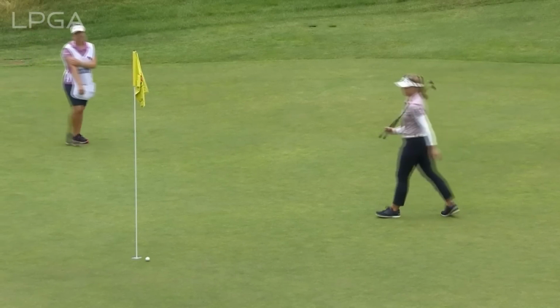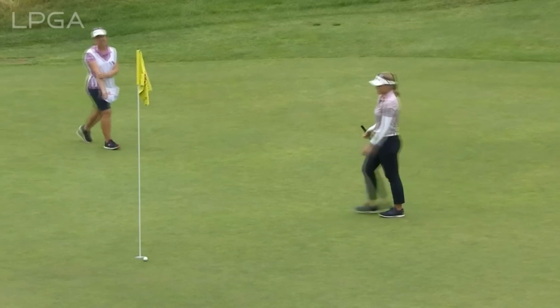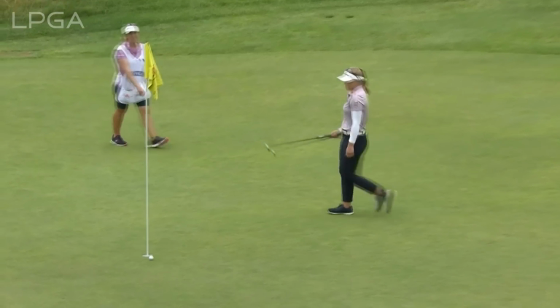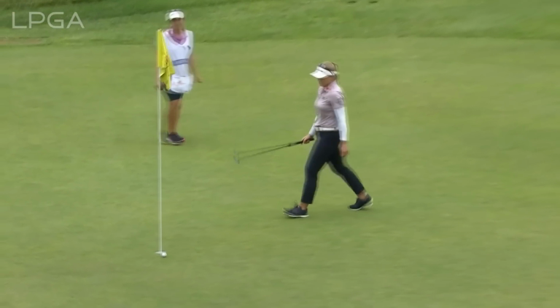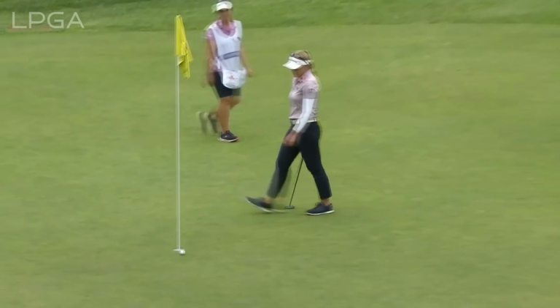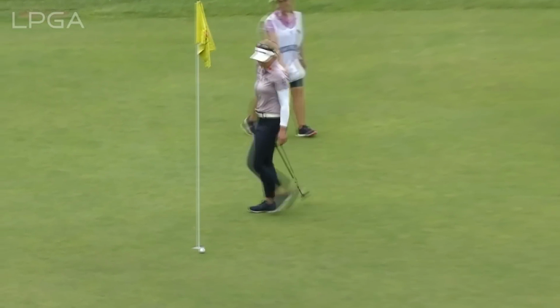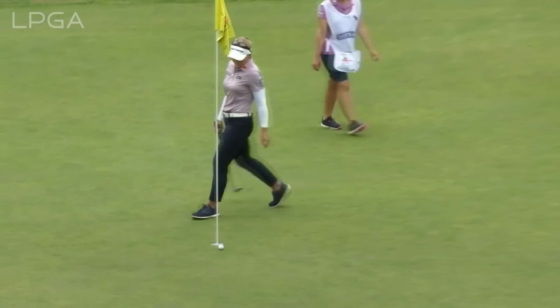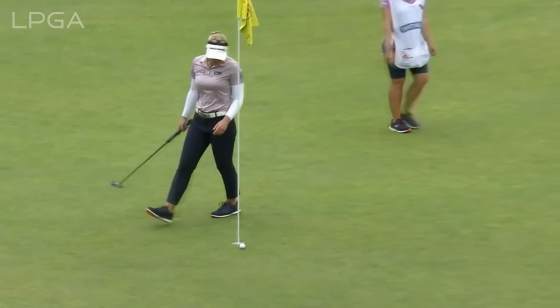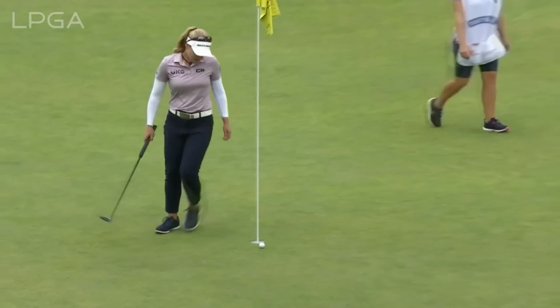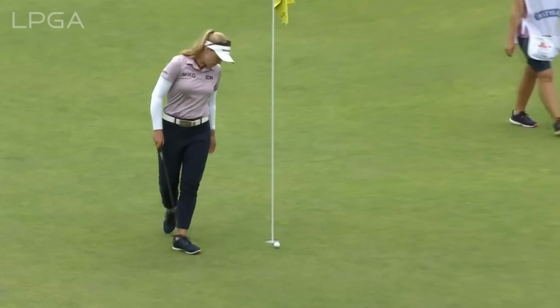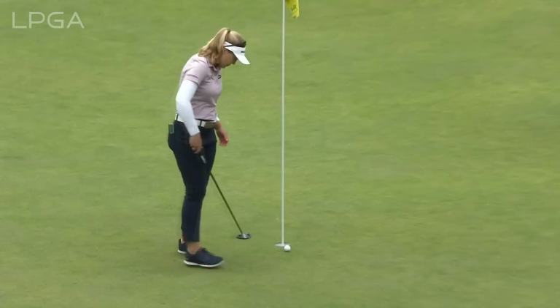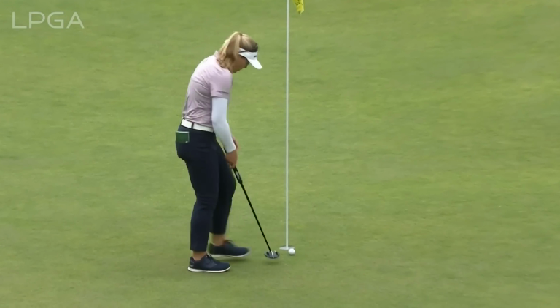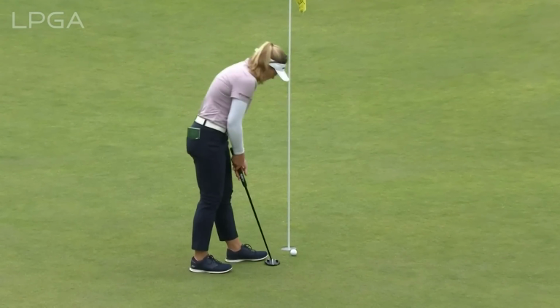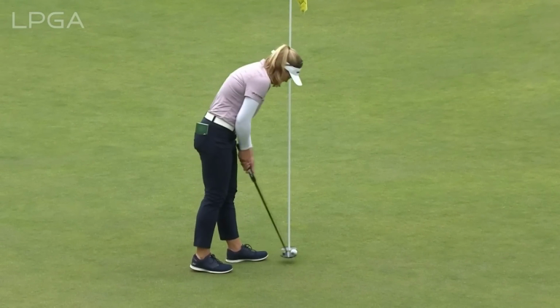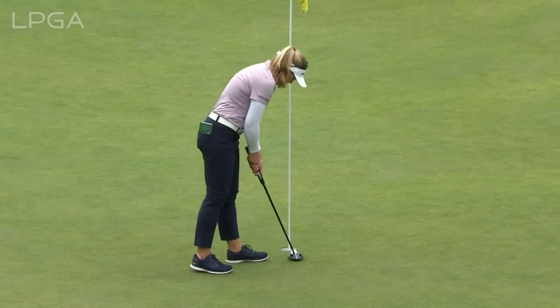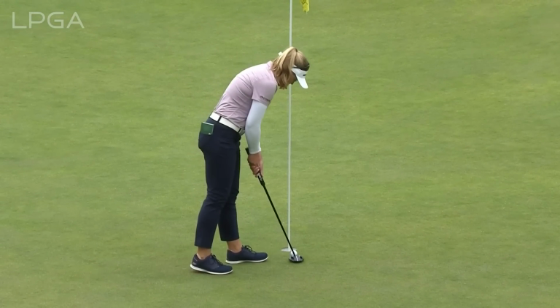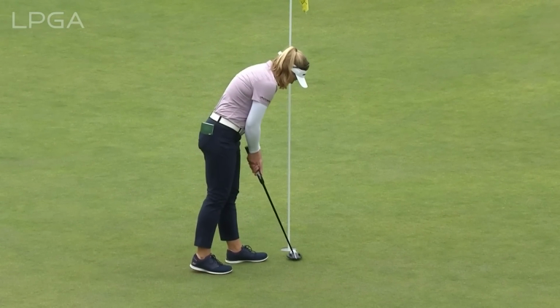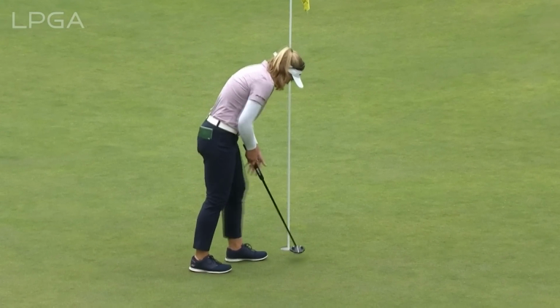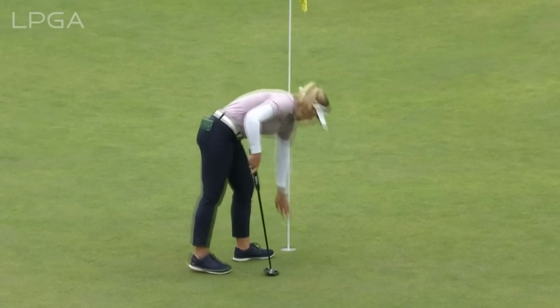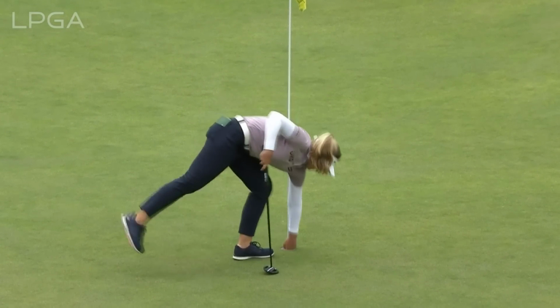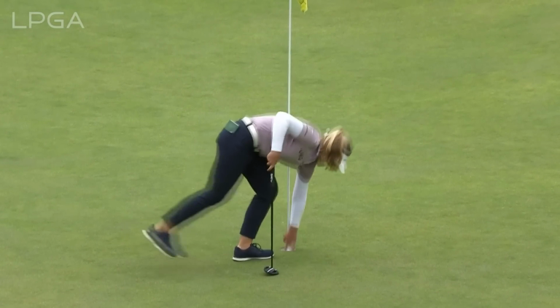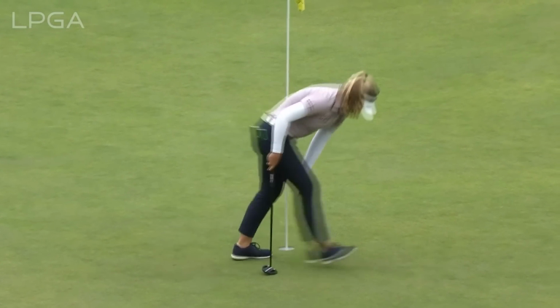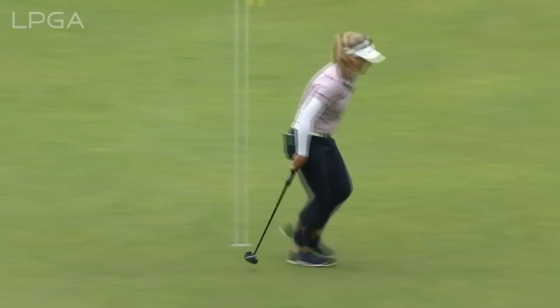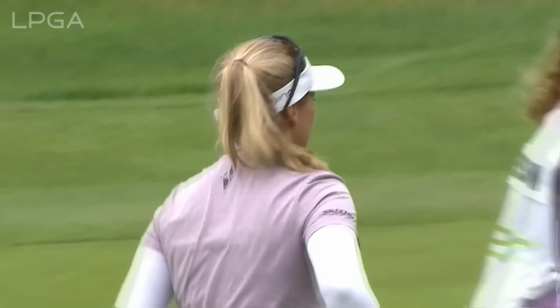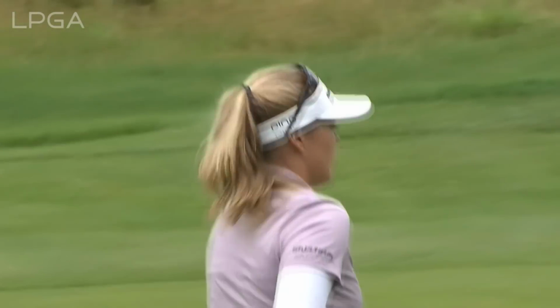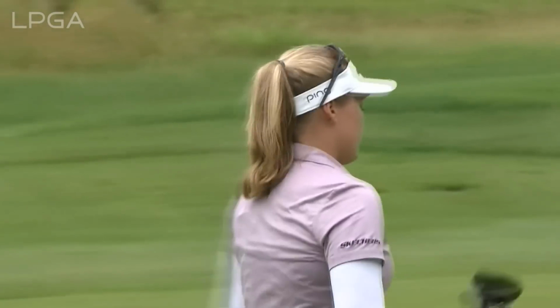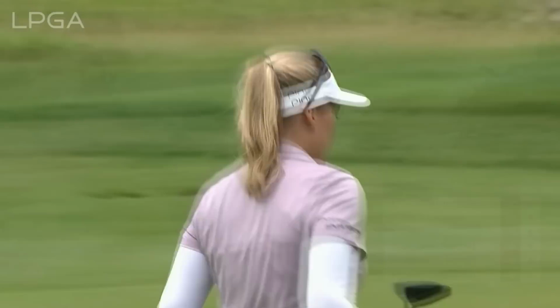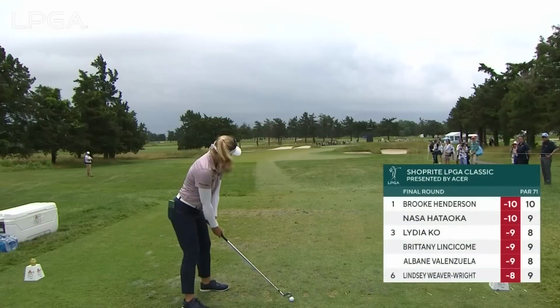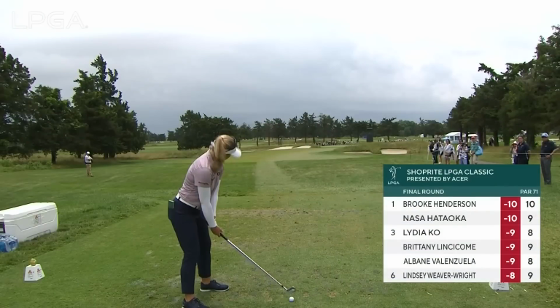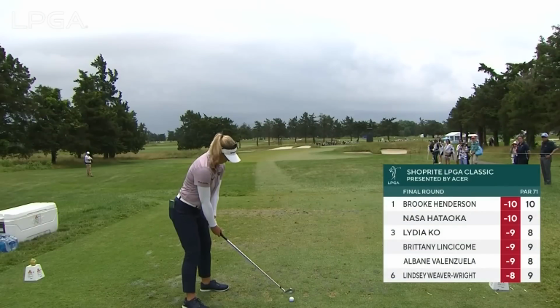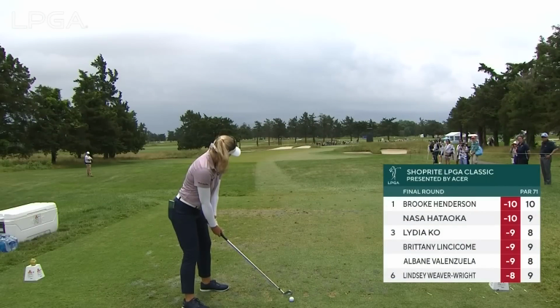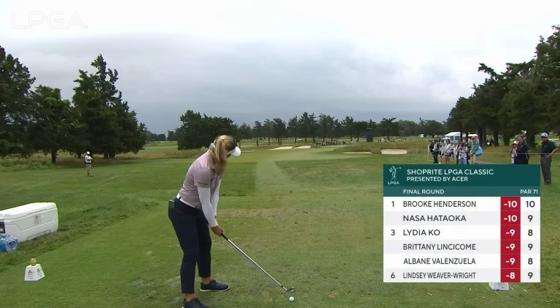Yeah, same thing there. She expected it to break right and it just doesn't. What a weekend this could be for golf in Canada, and on to the tee at the 11th with Brooke Henderson.